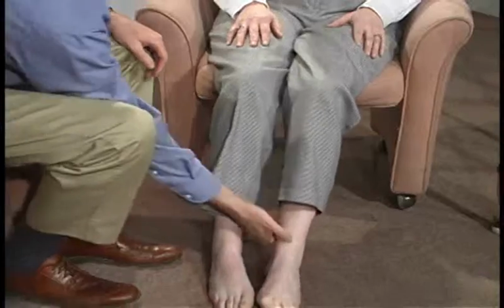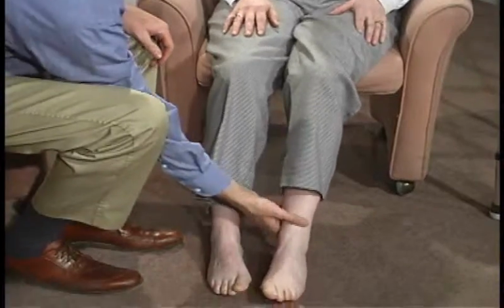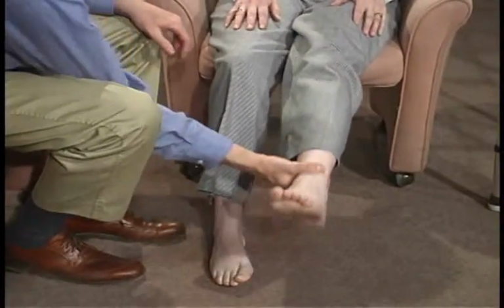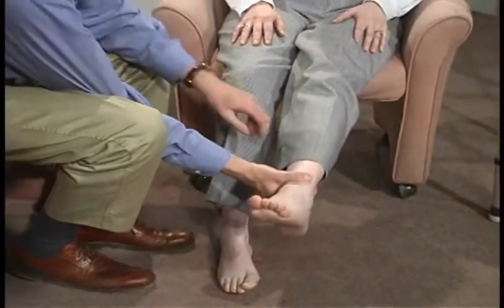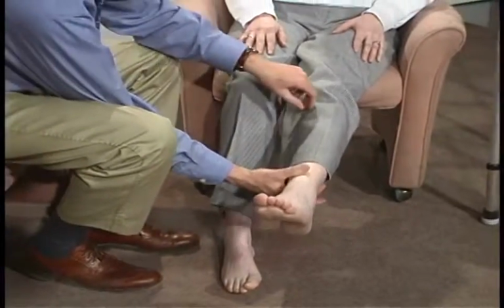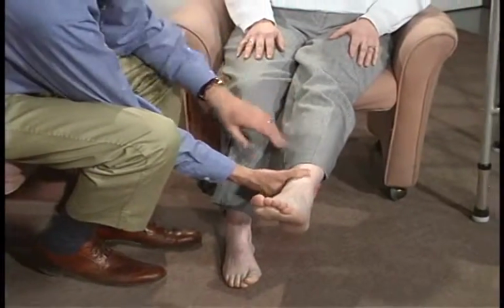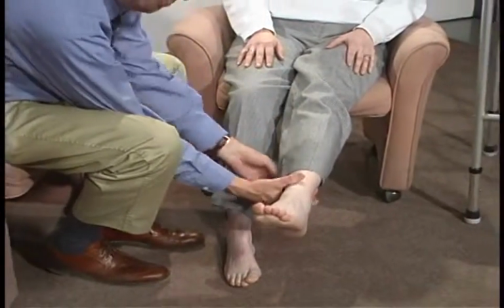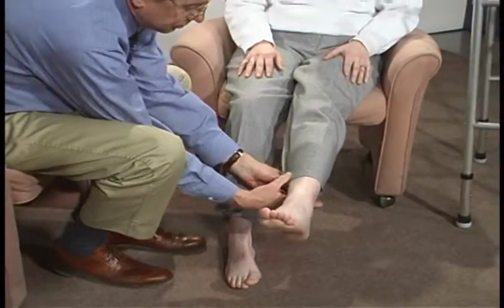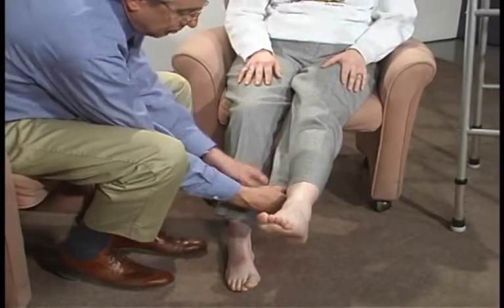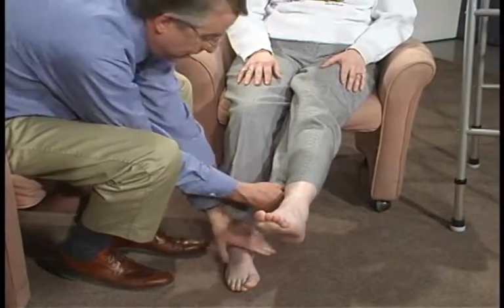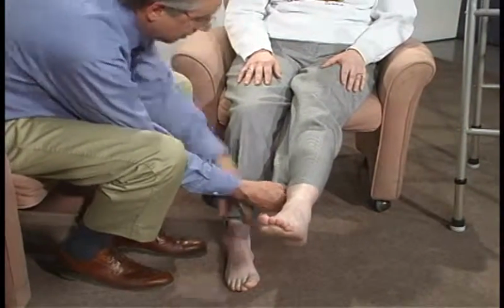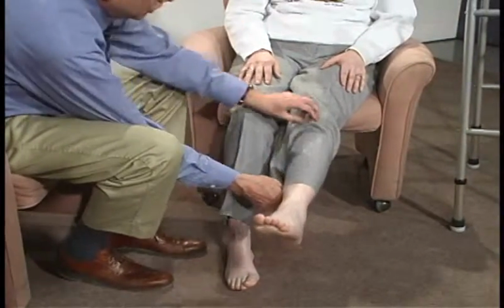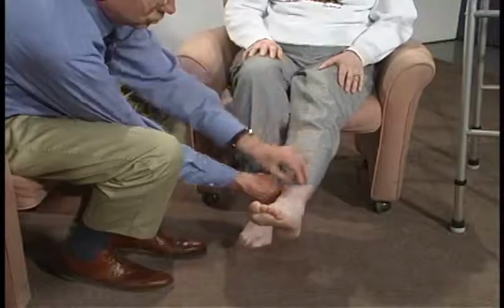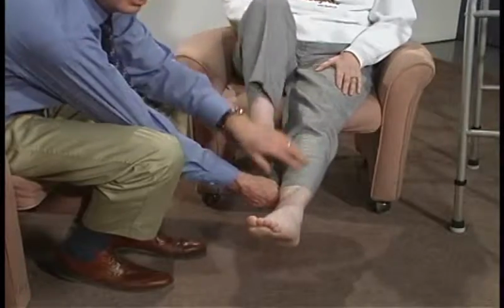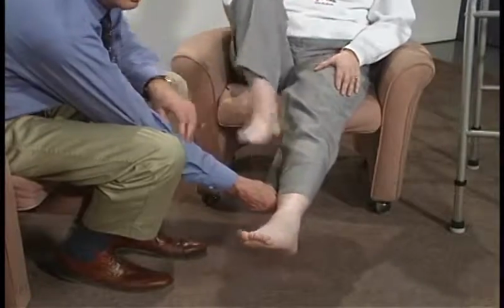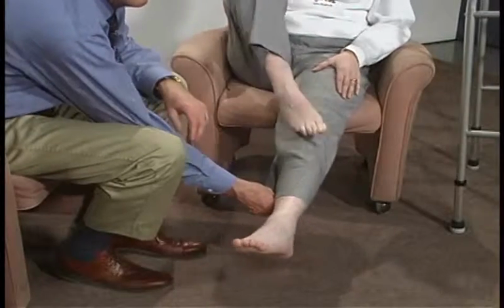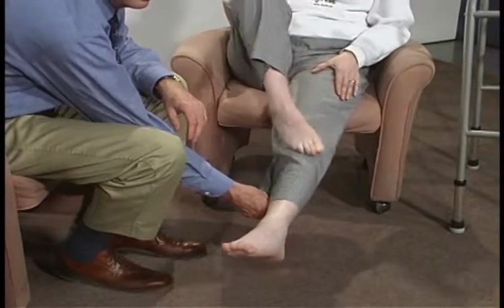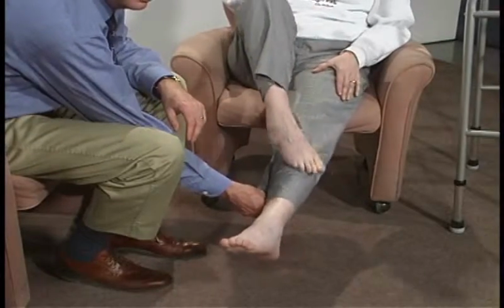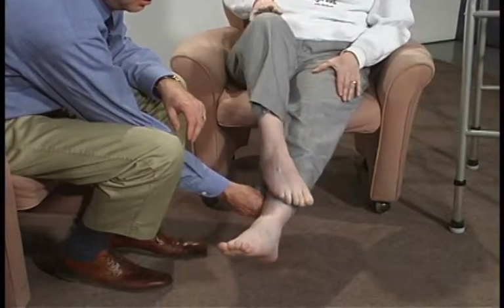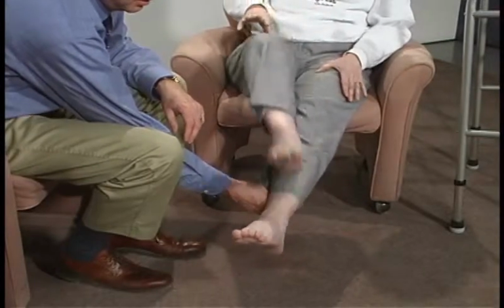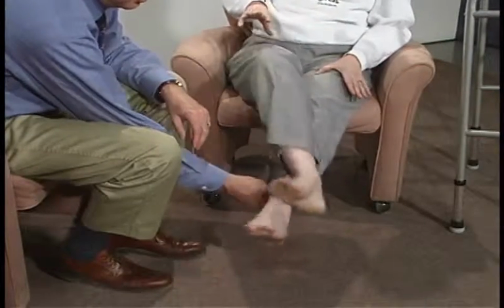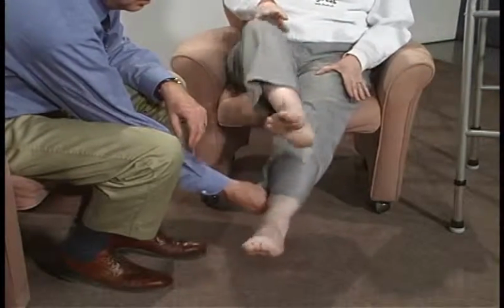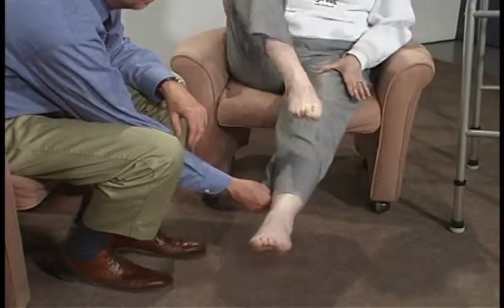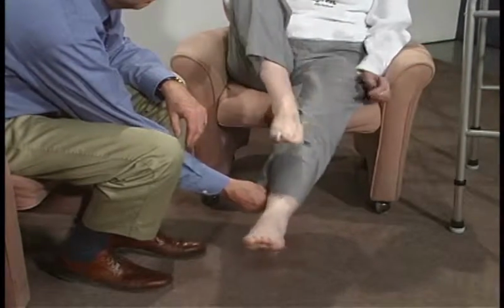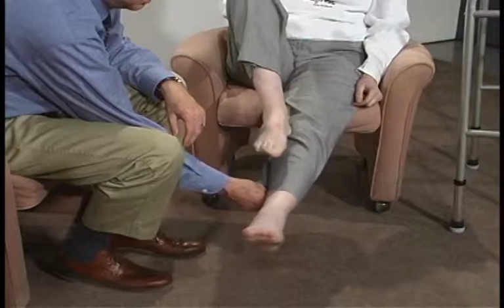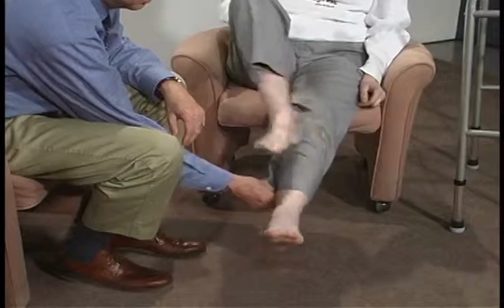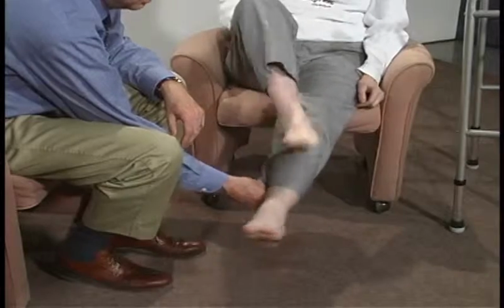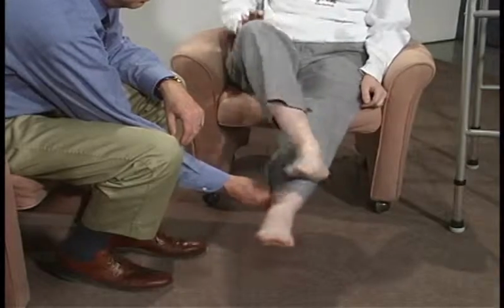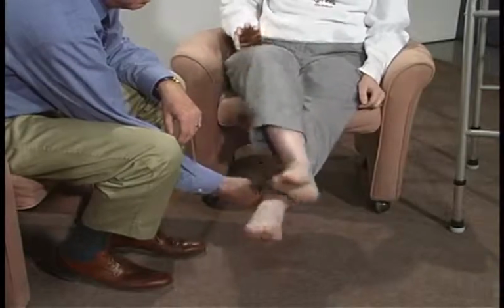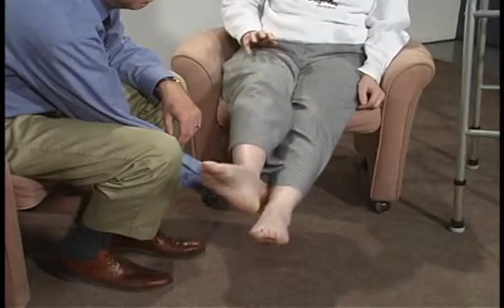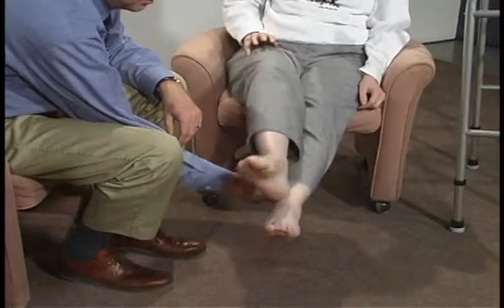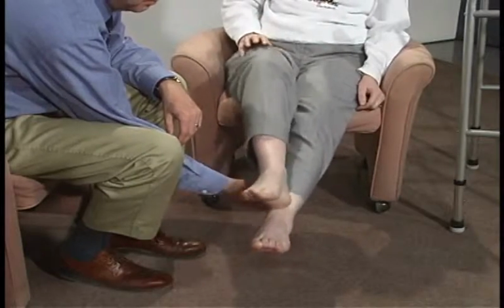Hold your leg up like this. If you can just take this heel, start at your knee, go straight down and straight back up. Just with your heel. And then back up.